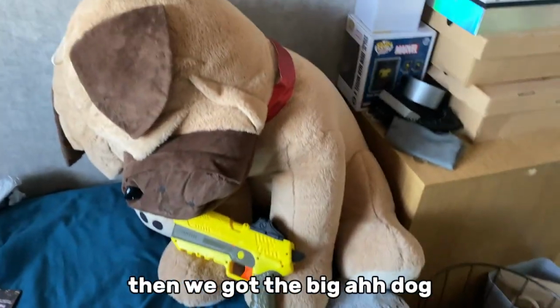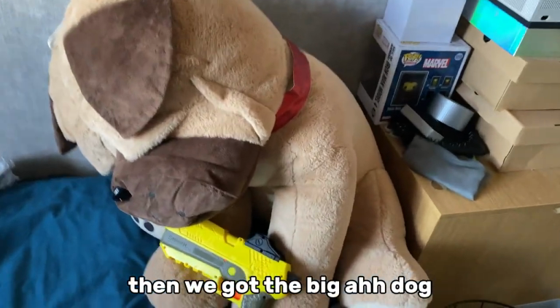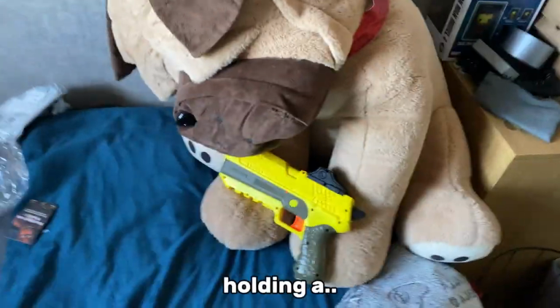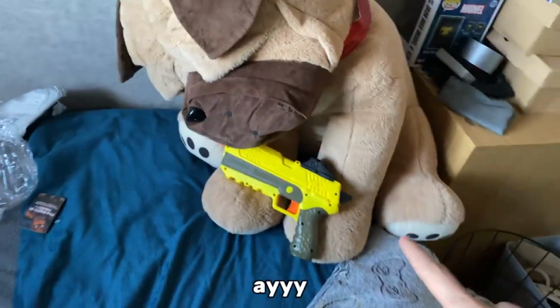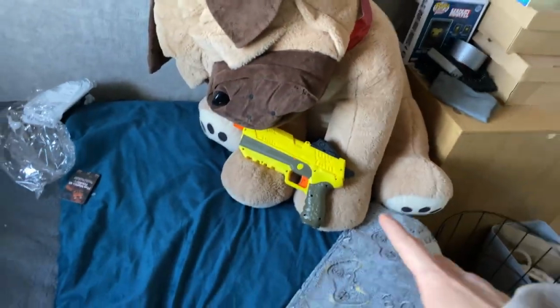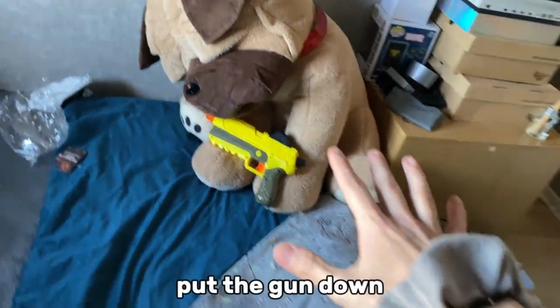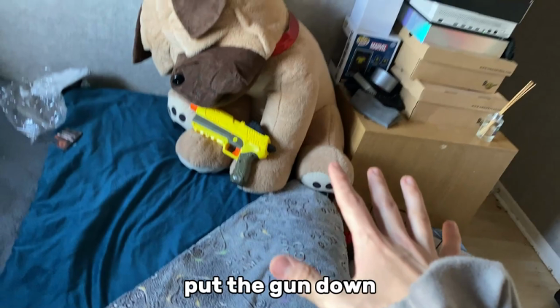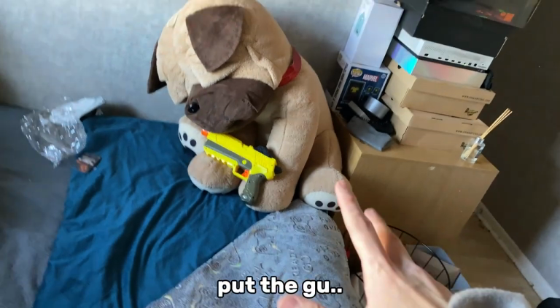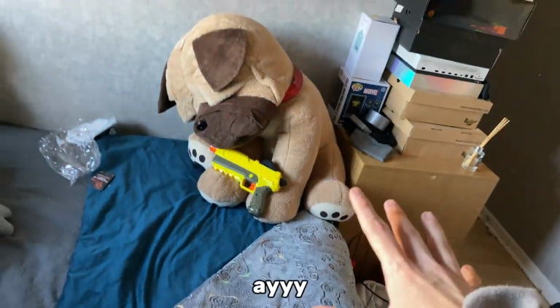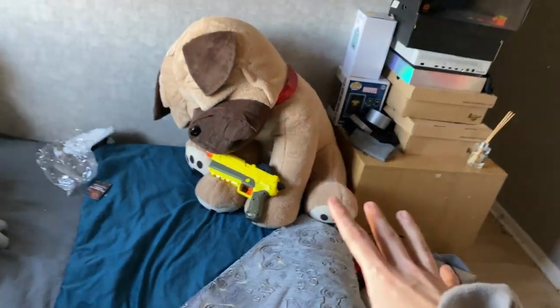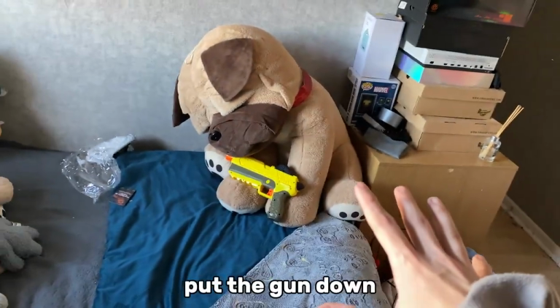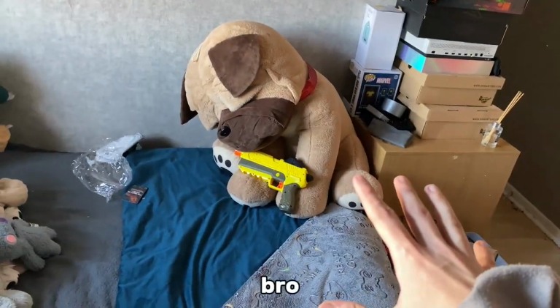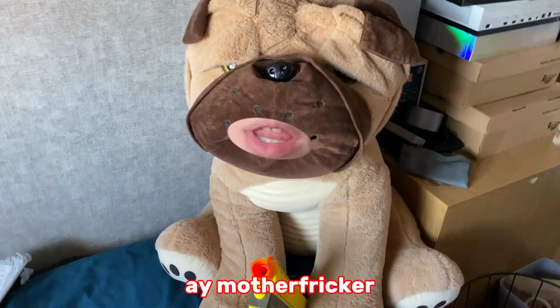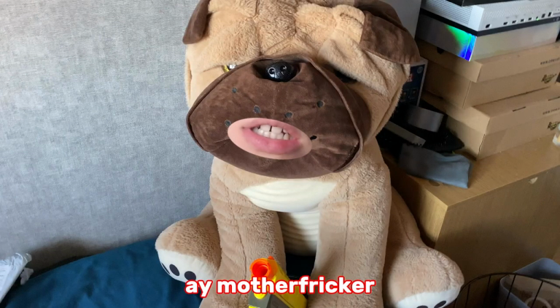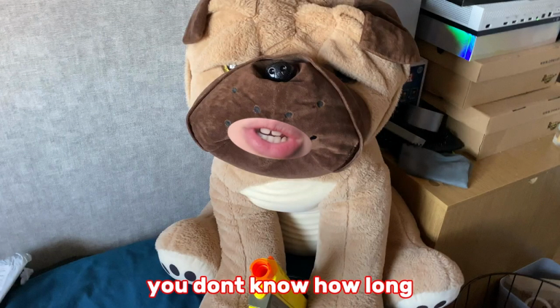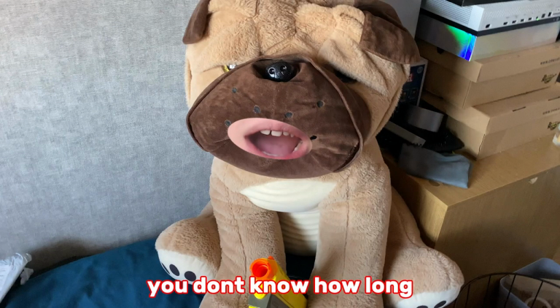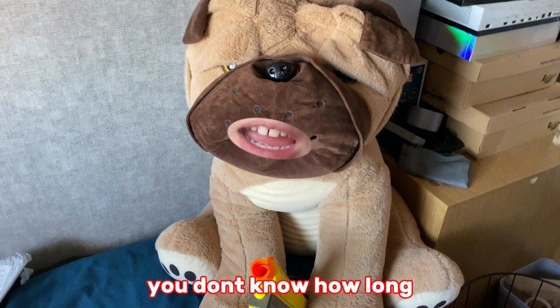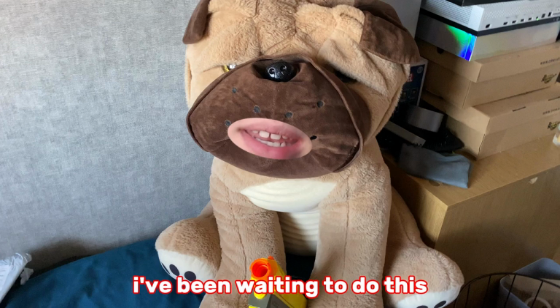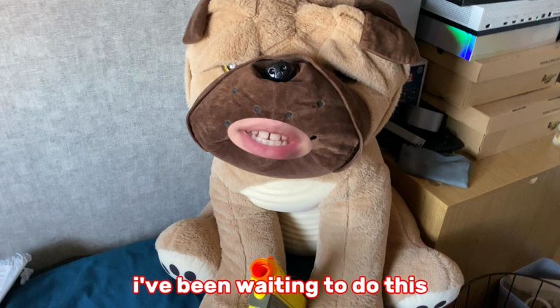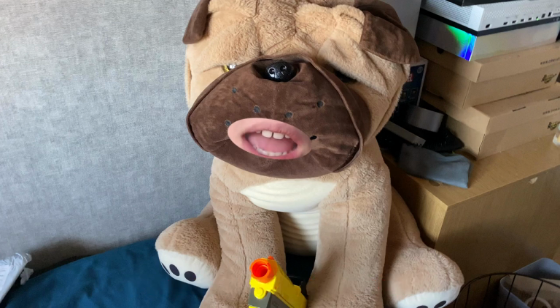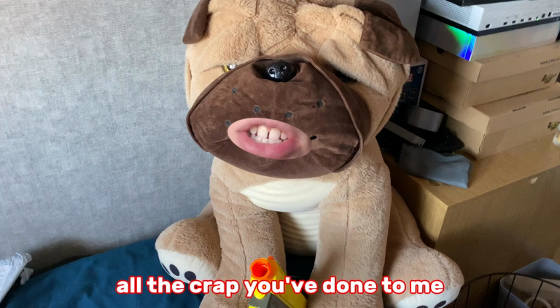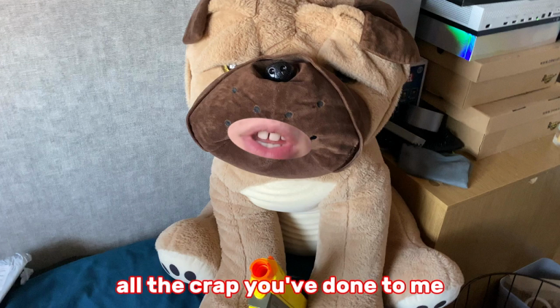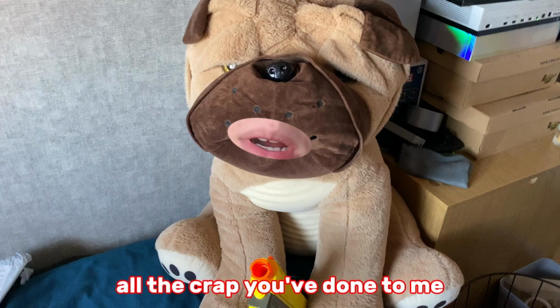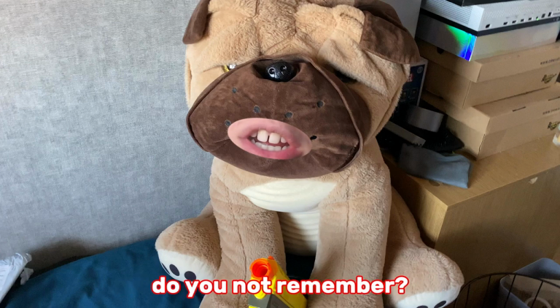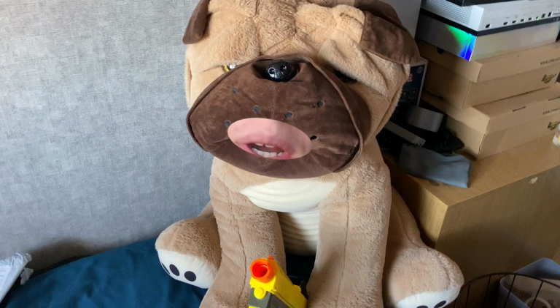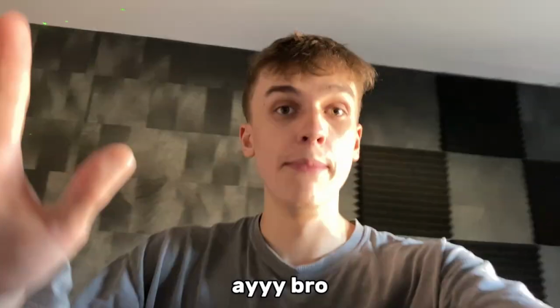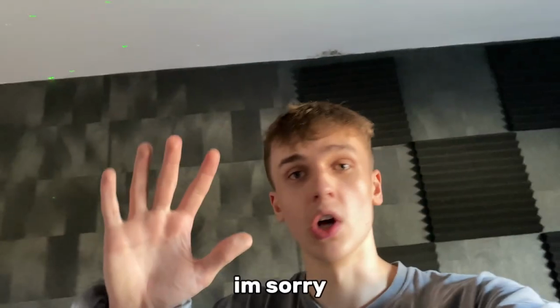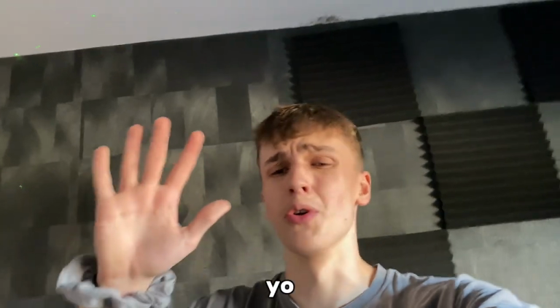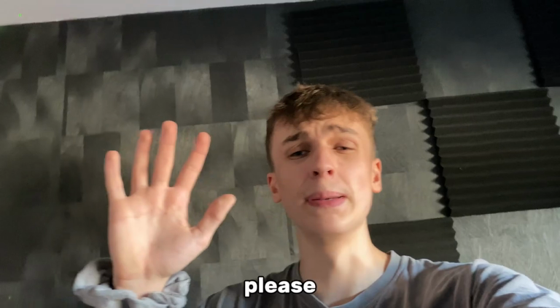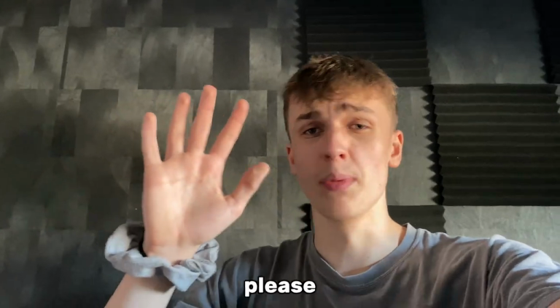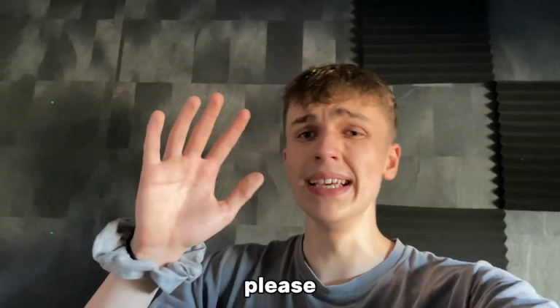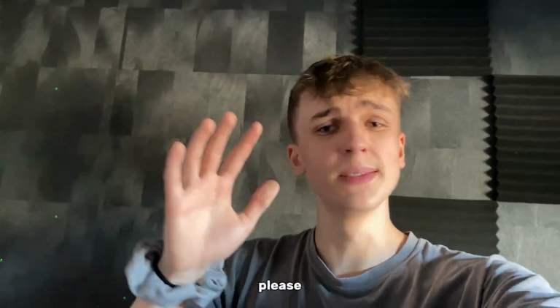Then we got the big-ass dog. [Comedic skit follows — the stuffed dog 'pulls a gun,' with back-and-forth banter about past grievances, ending with pleas for mercy.]